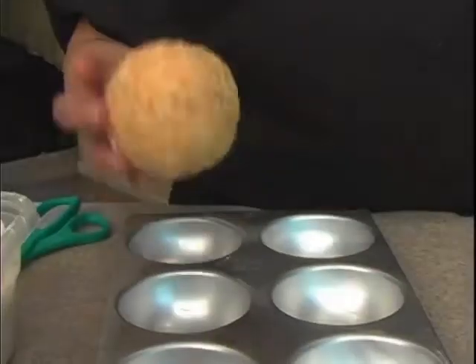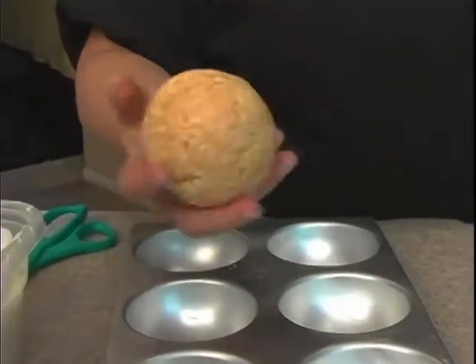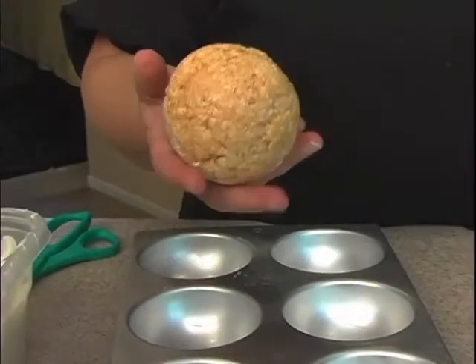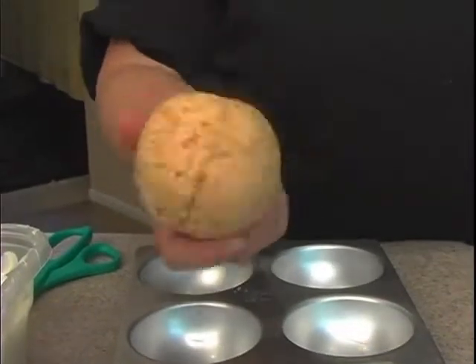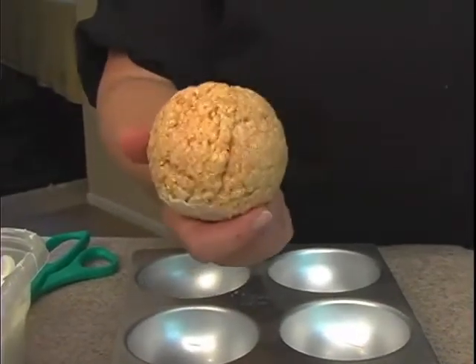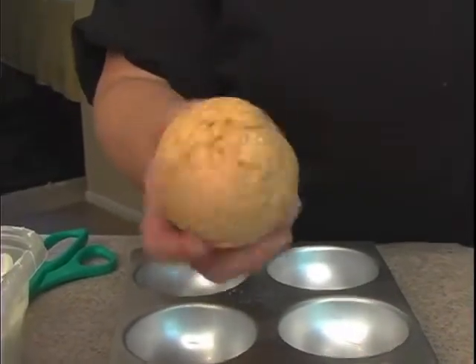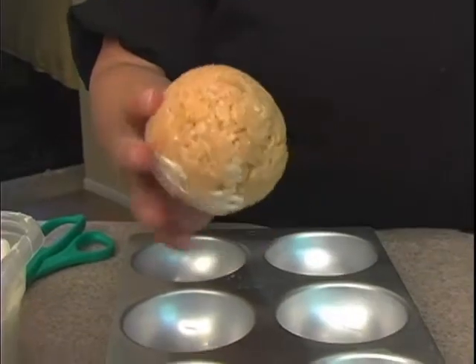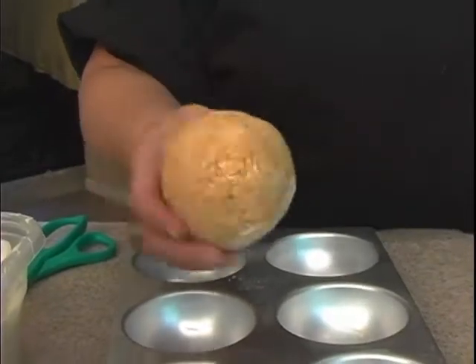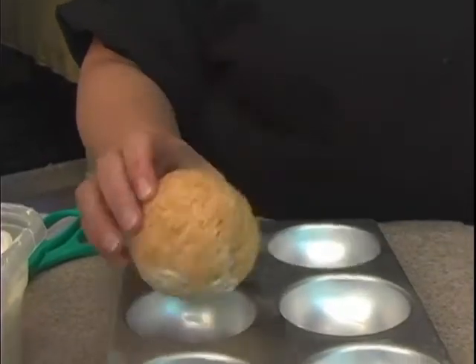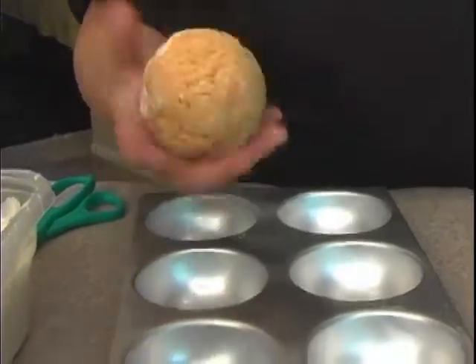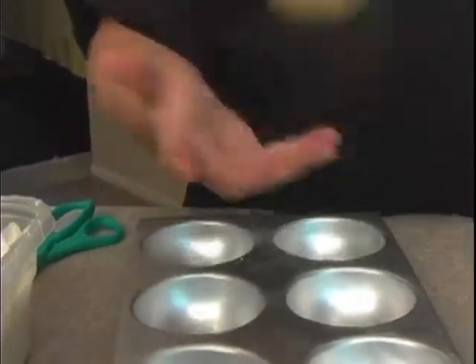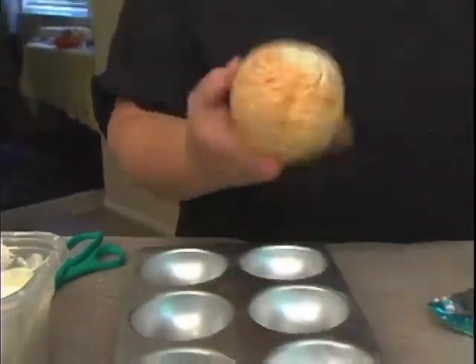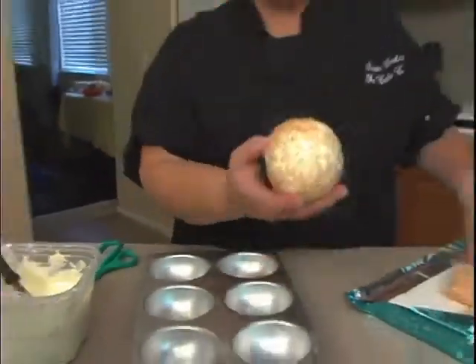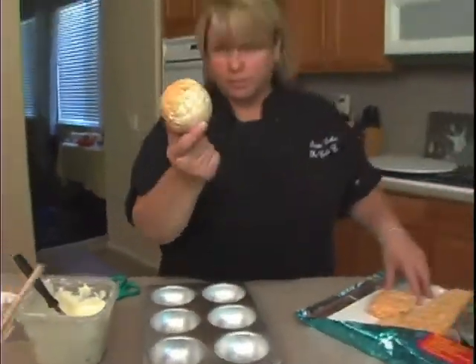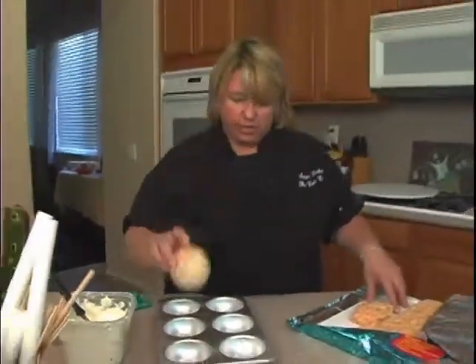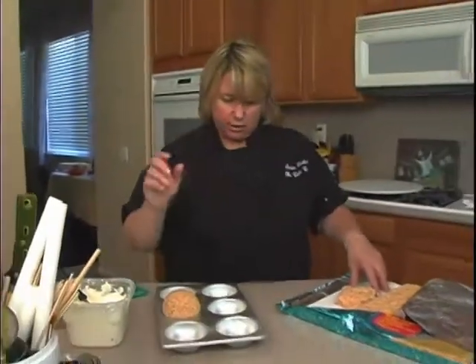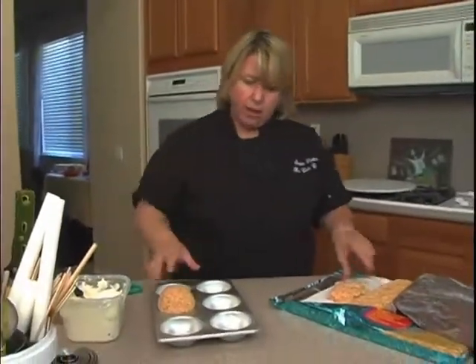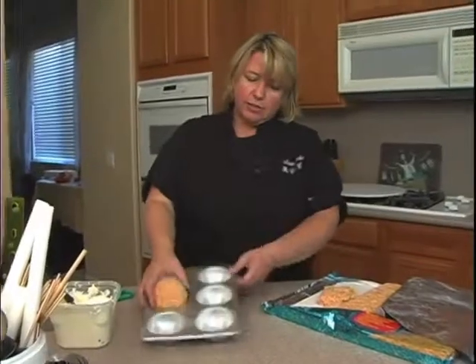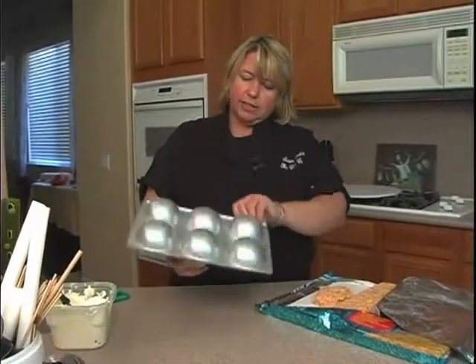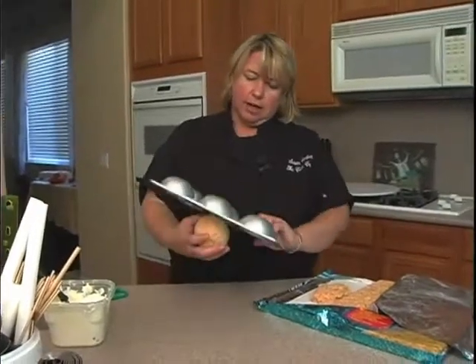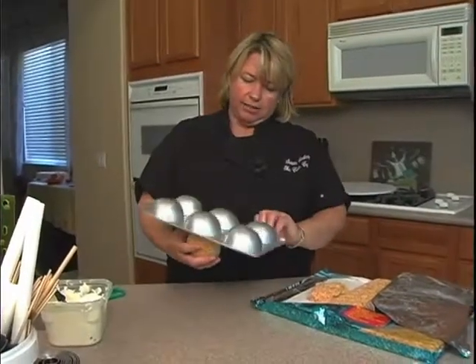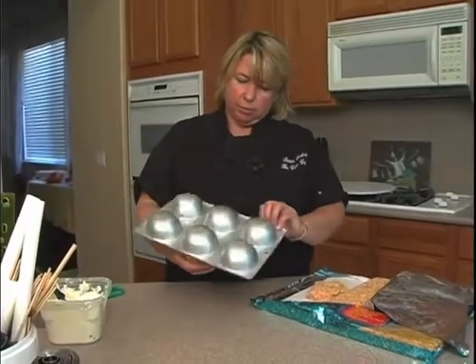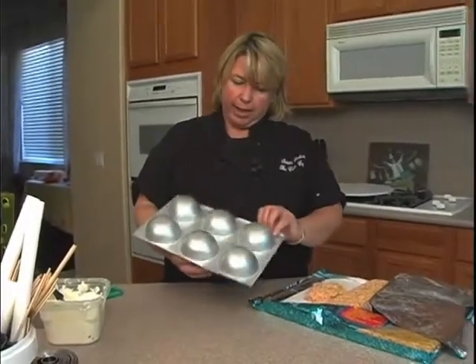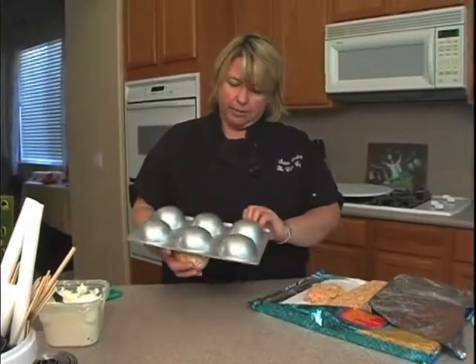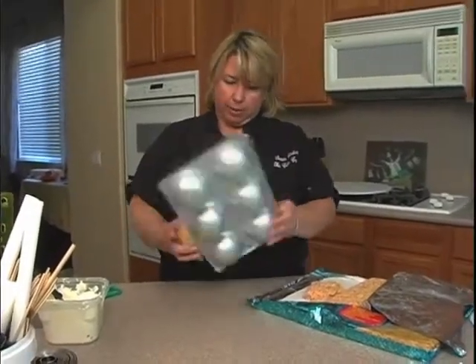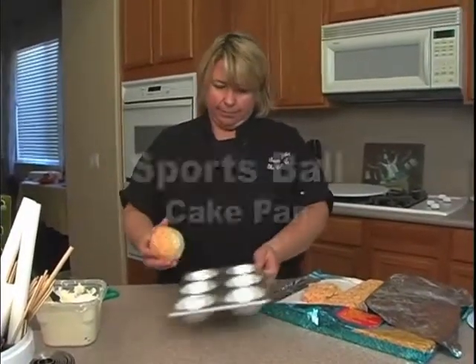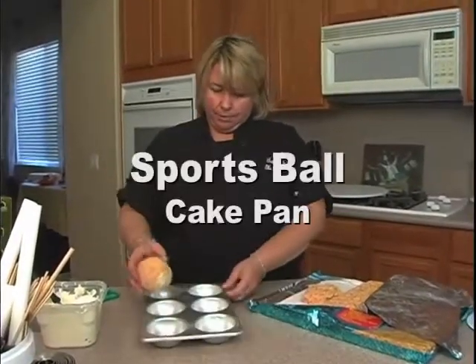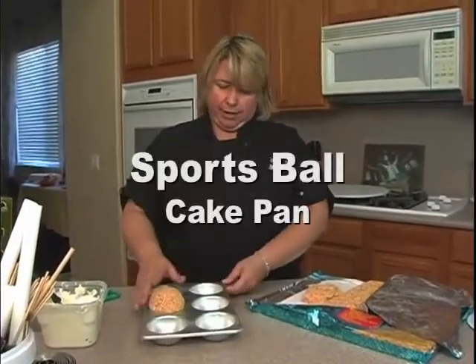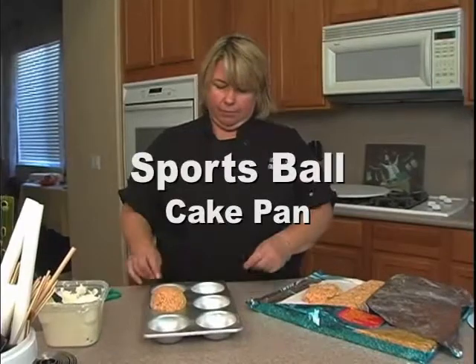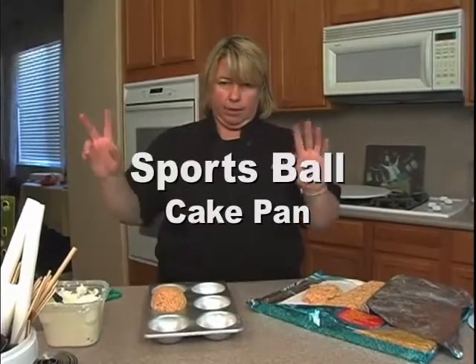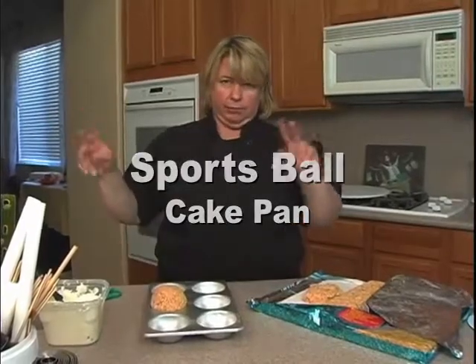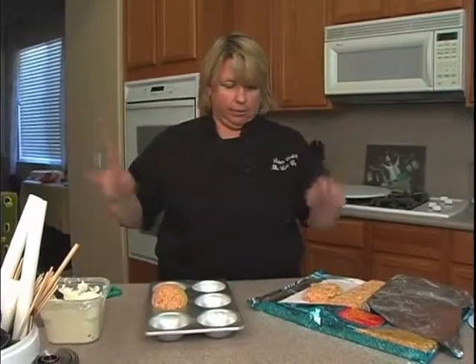Here's our baseball Rice Krispie Treats — who doesn't like a baseball made out of Rice Krispie Treats? This is the mini sports ball pan by the company with the big W.